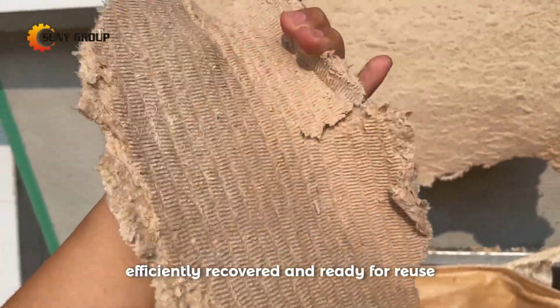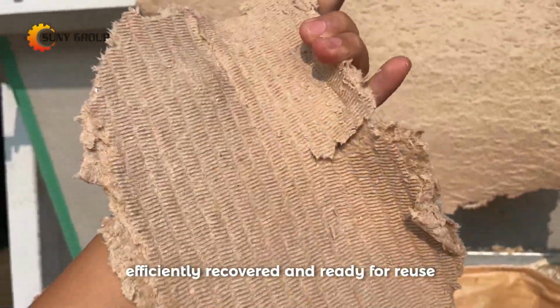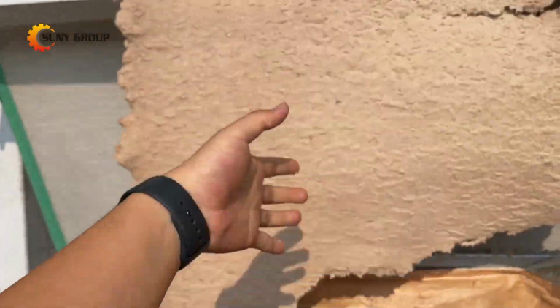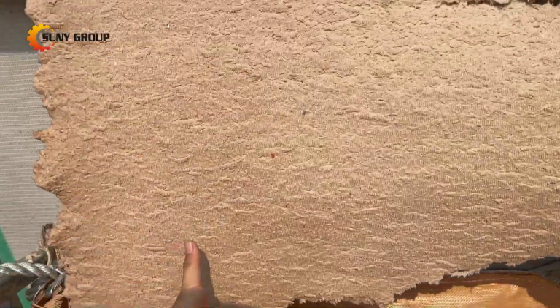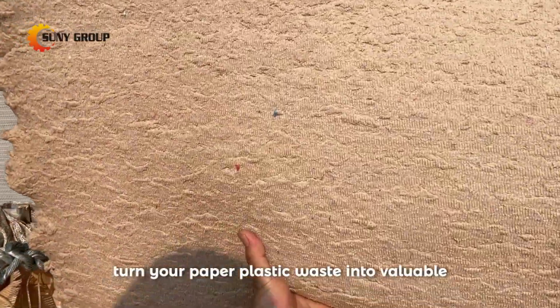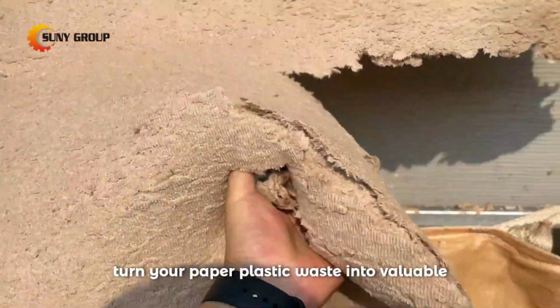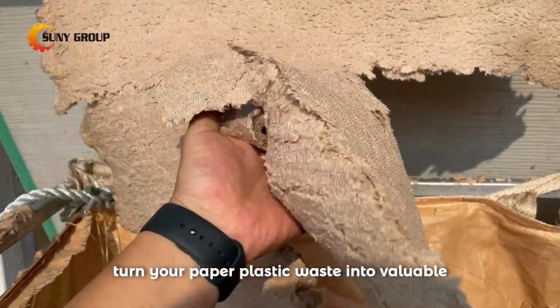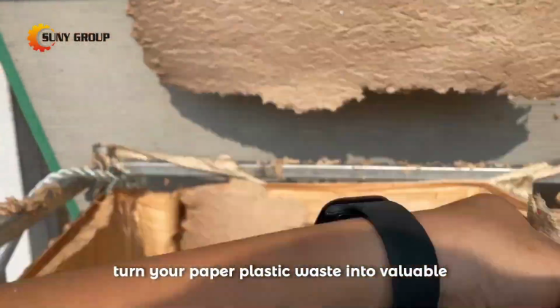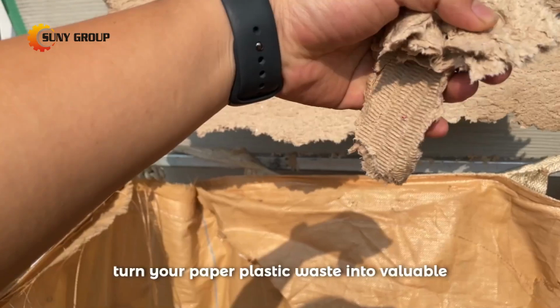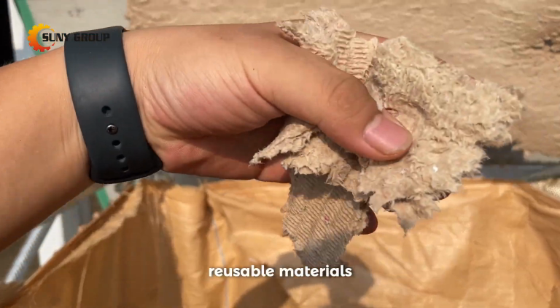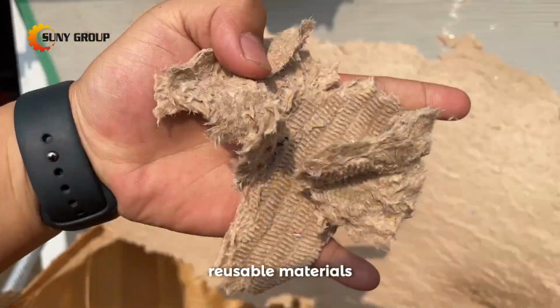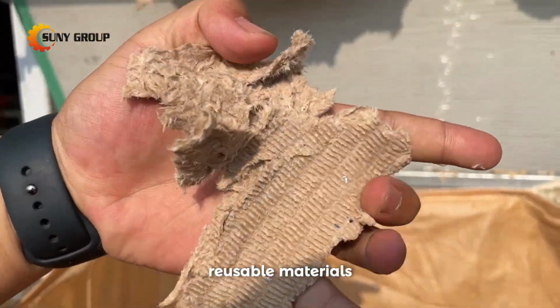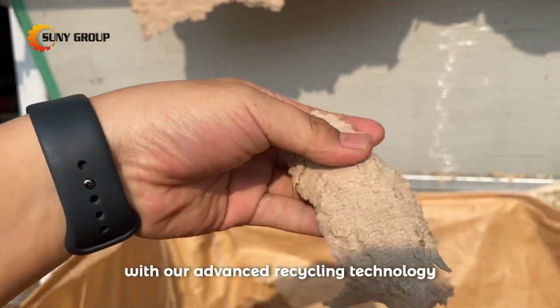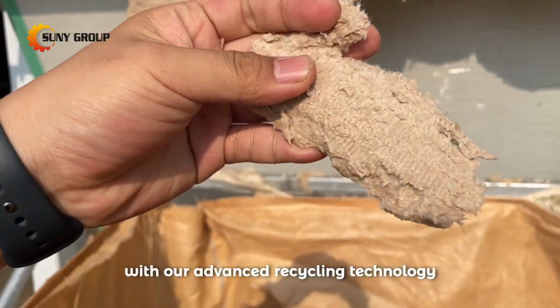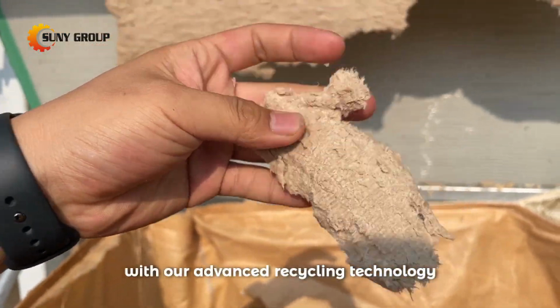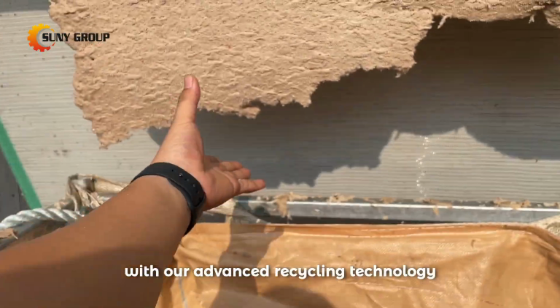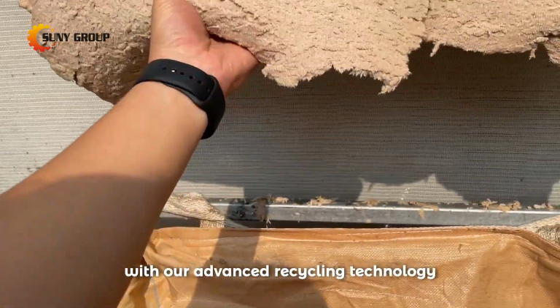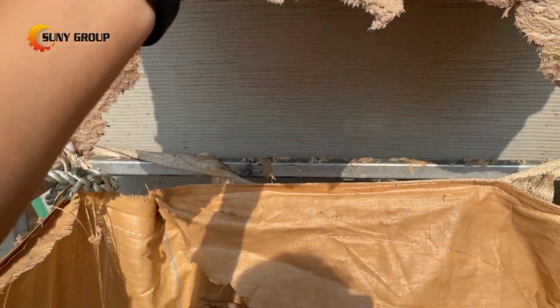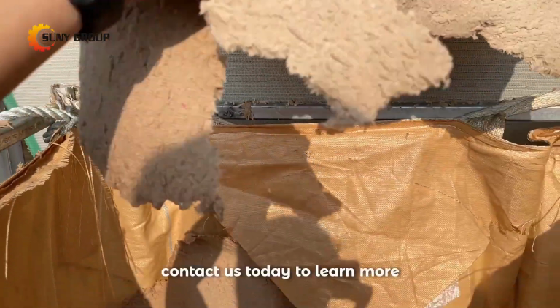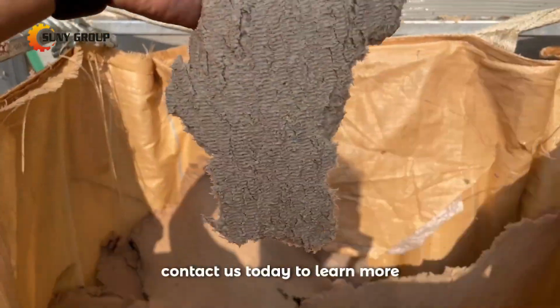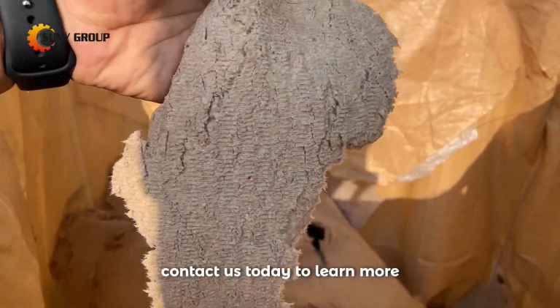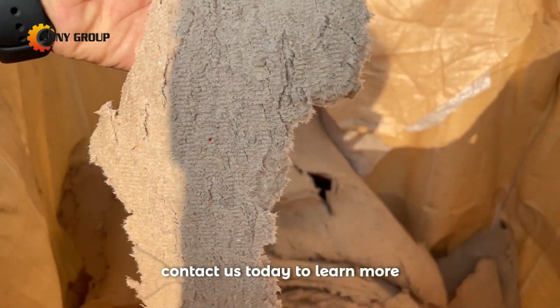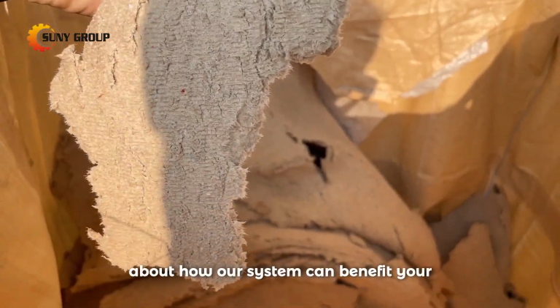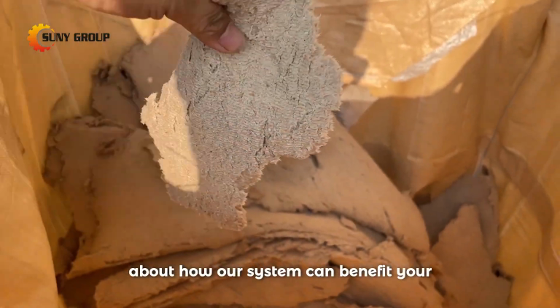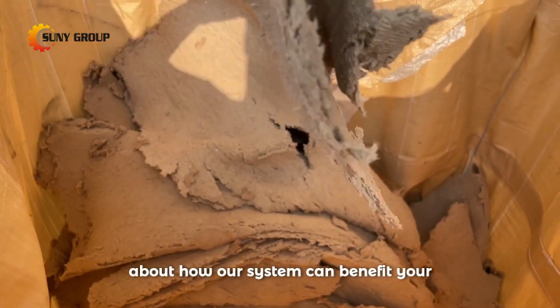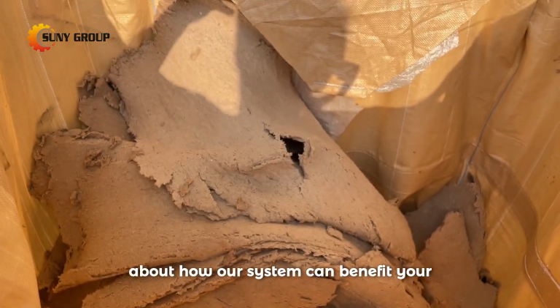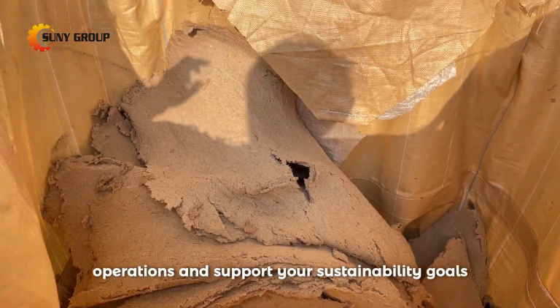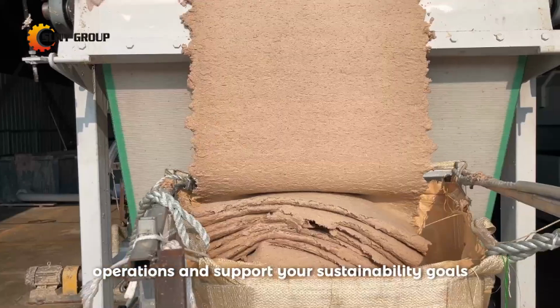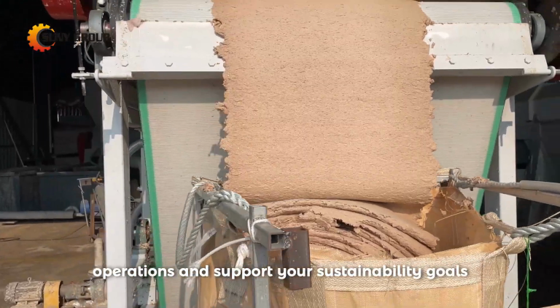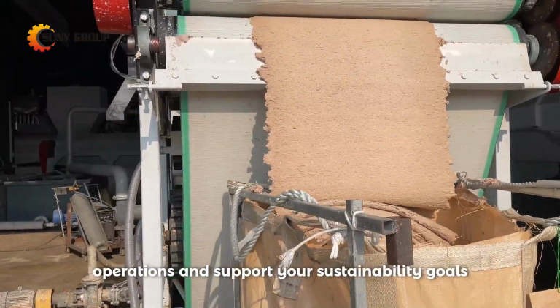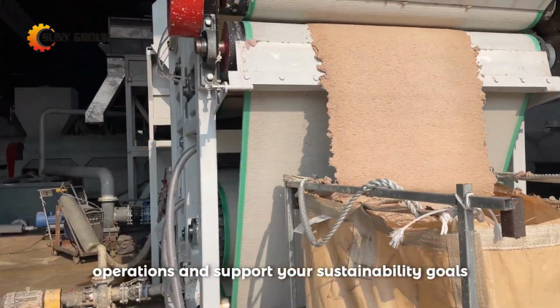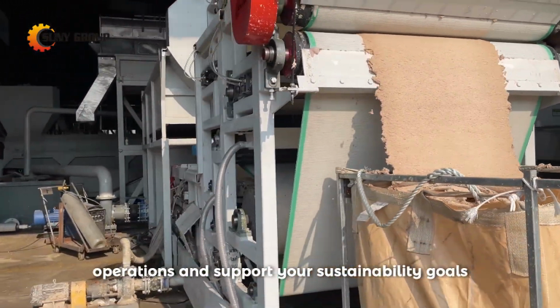Turn your paper plastic waste into valuable reusable materials with our advanced recycling technology. Contact us today to learn more about how our system can benefit your operations and support your sustainability goals.